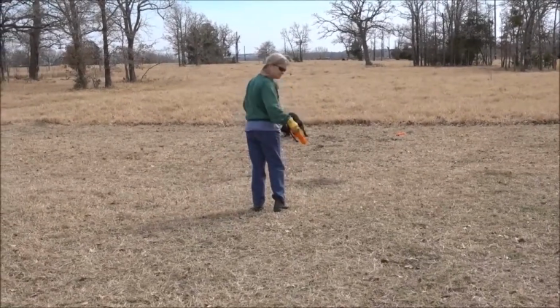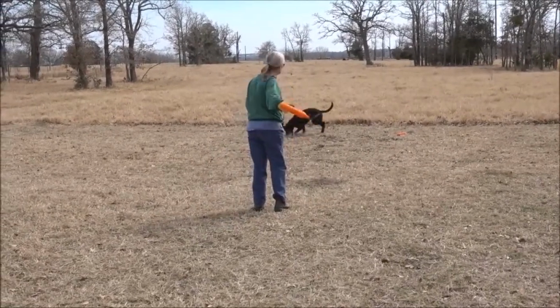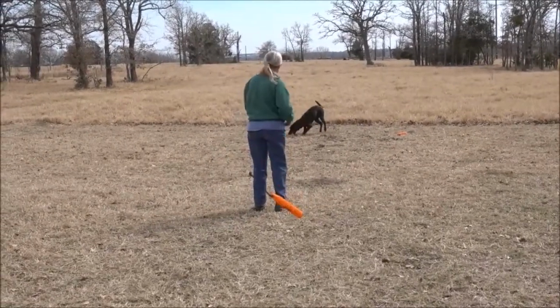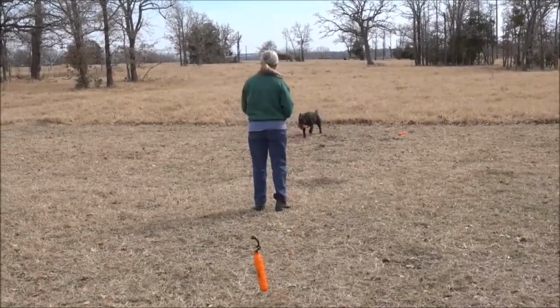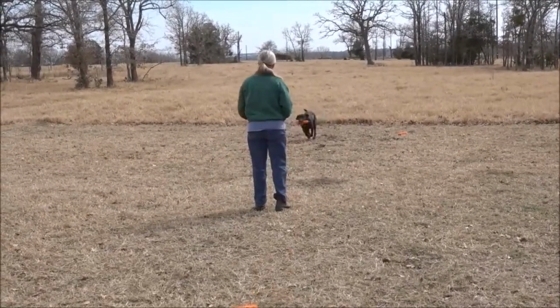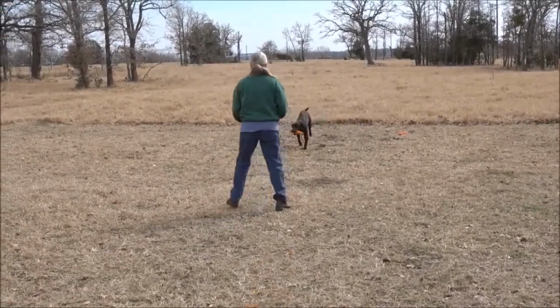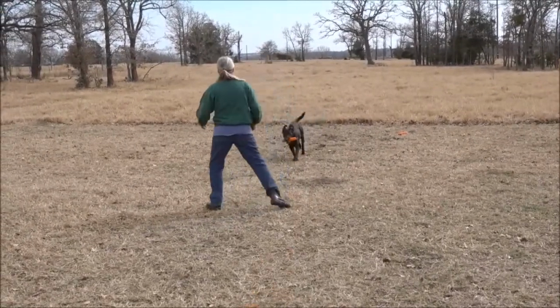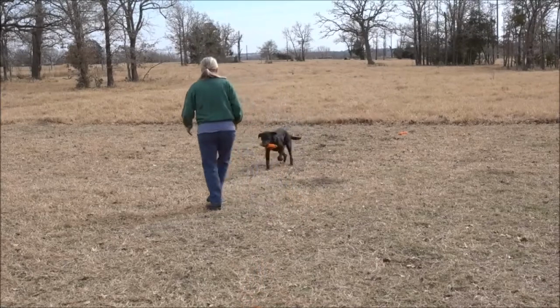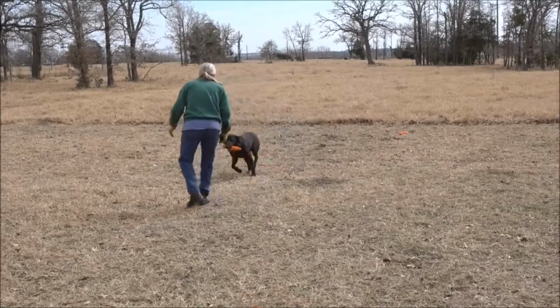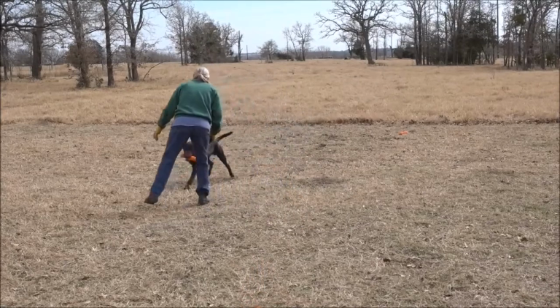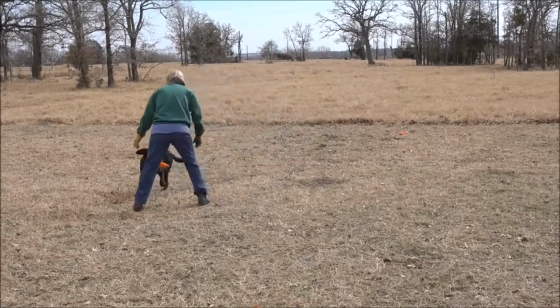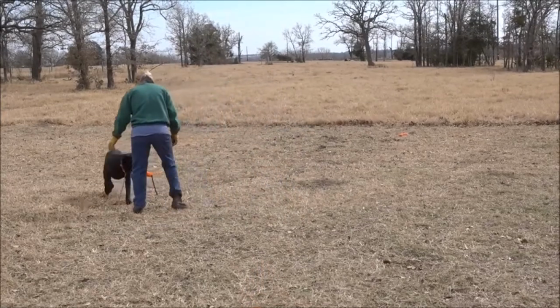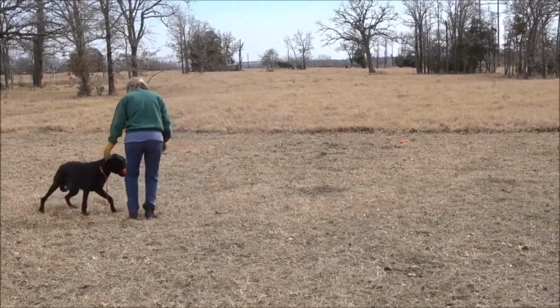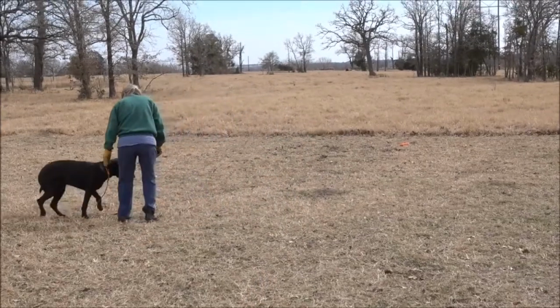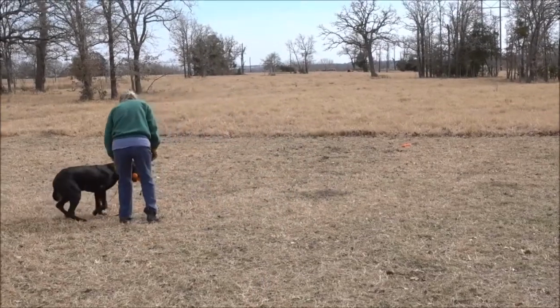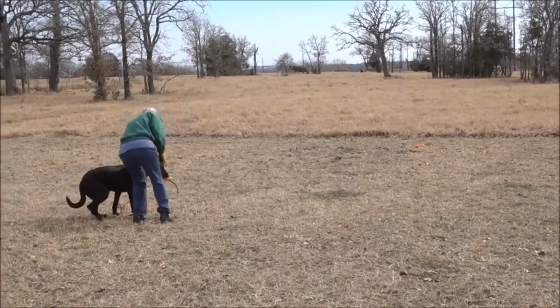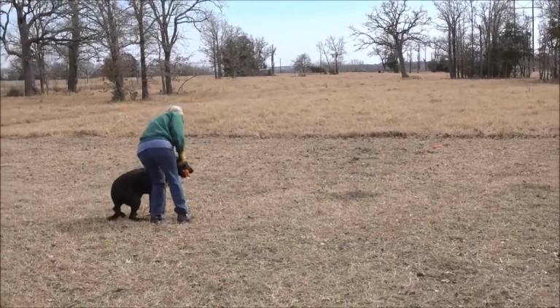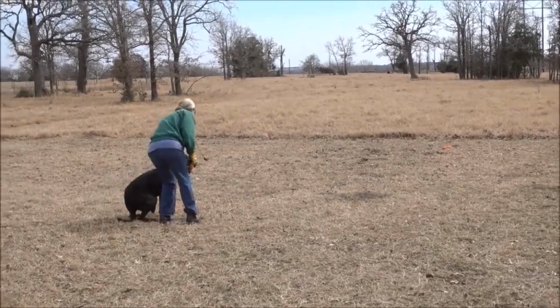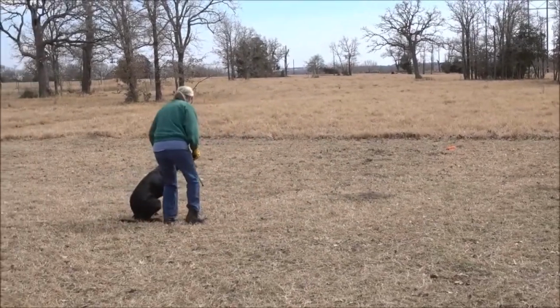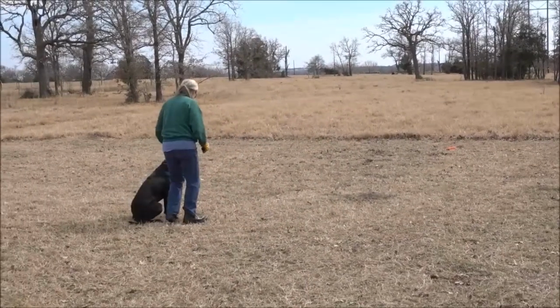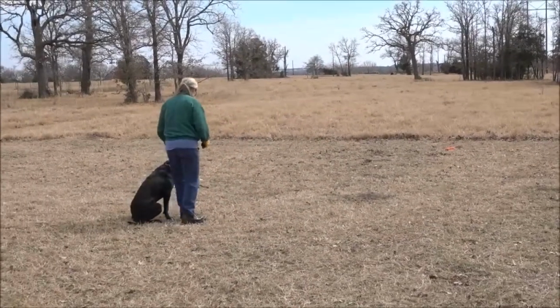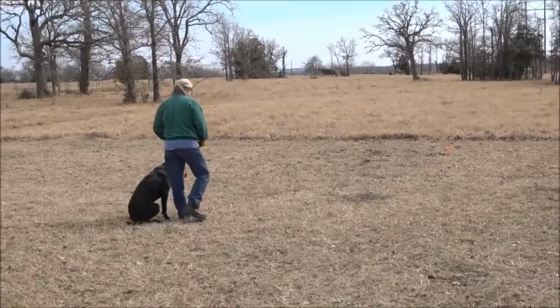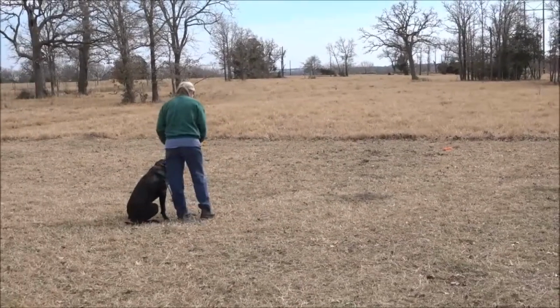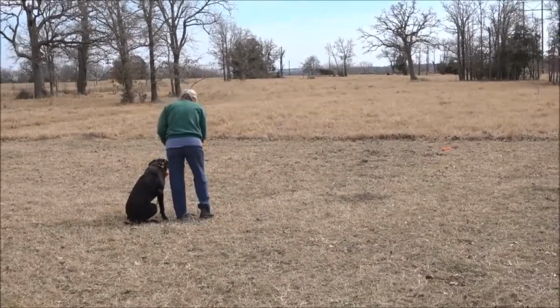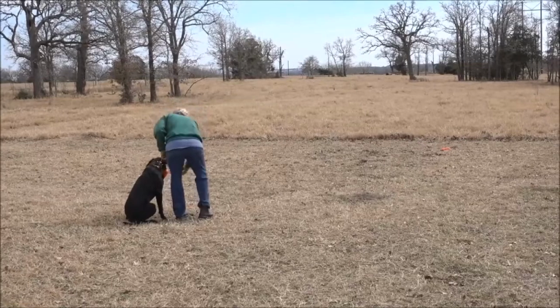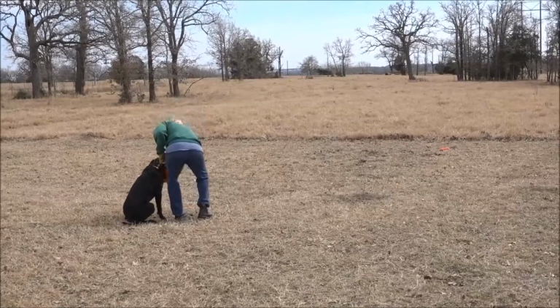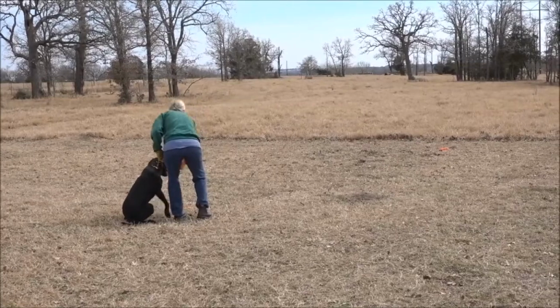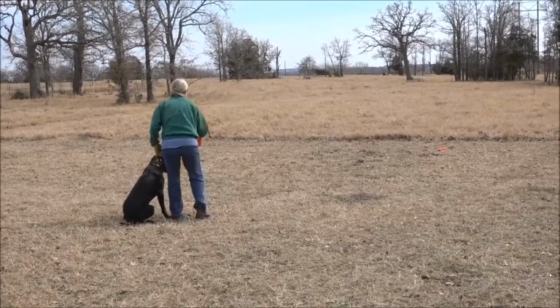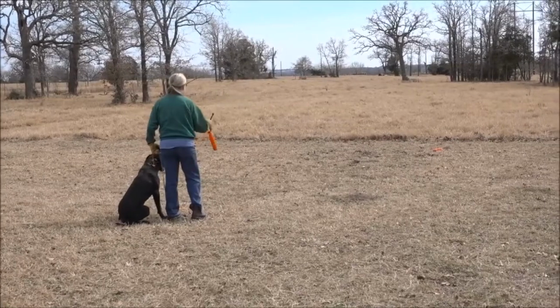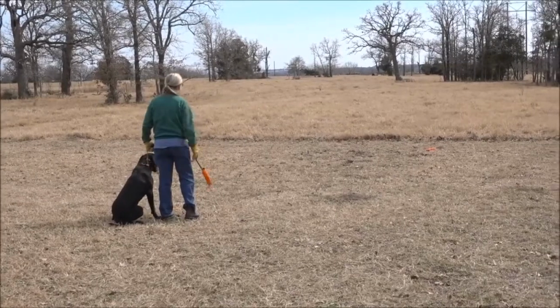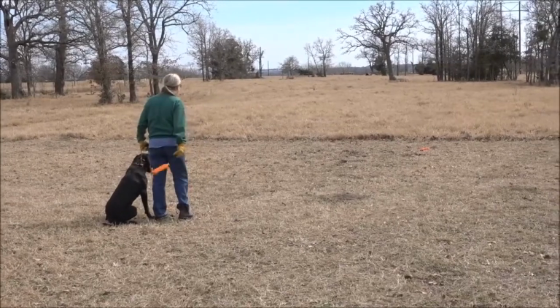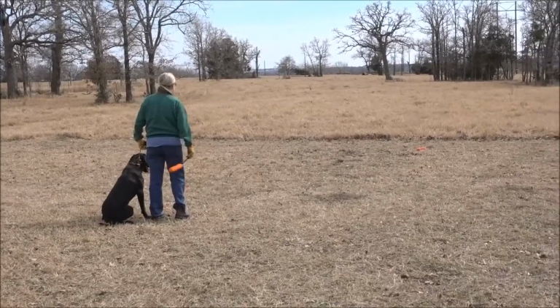I should have had the rope in my hand to help maintain the focus and not get into a correction. If your dog were two-sided, you would be heeling on both sides. Danner, the motor — and we're just doing left only.